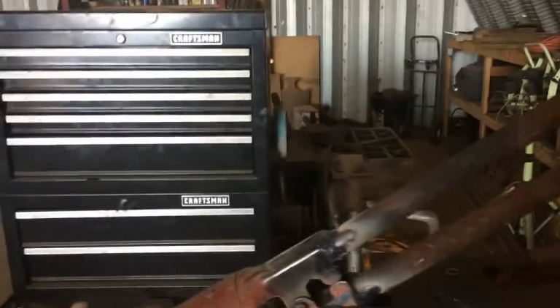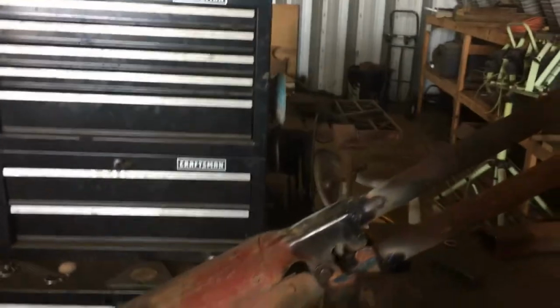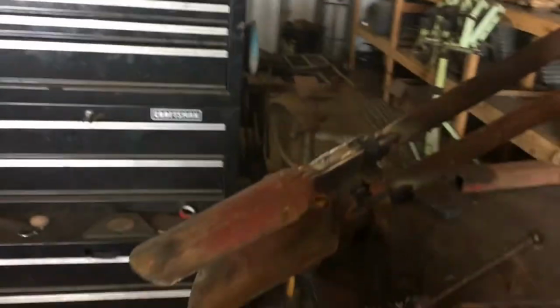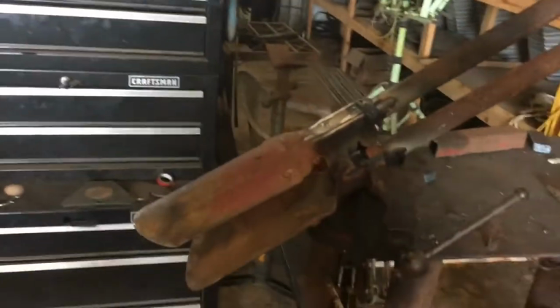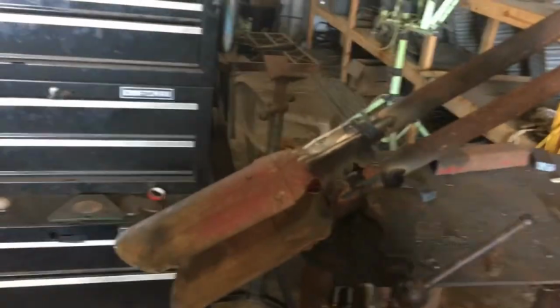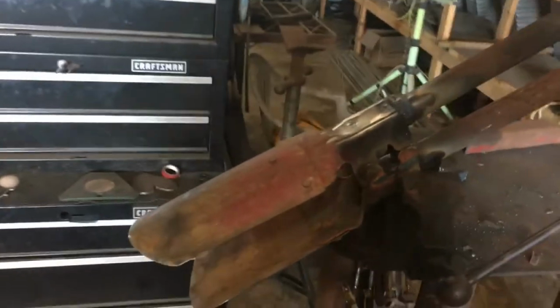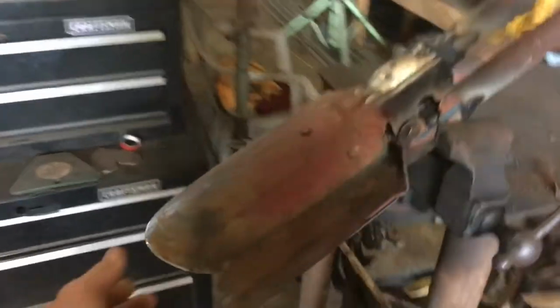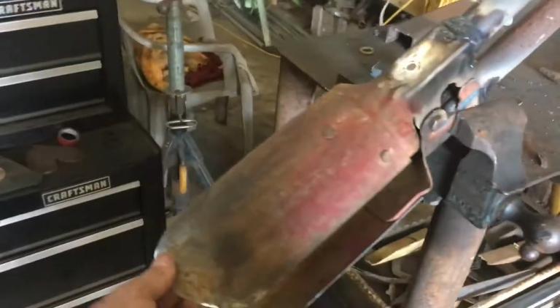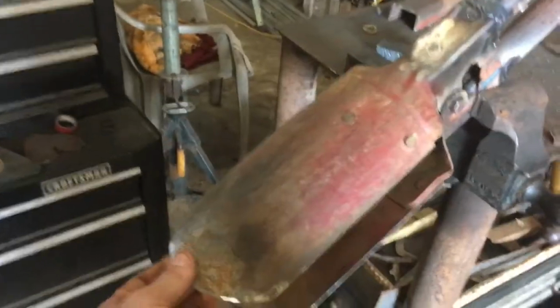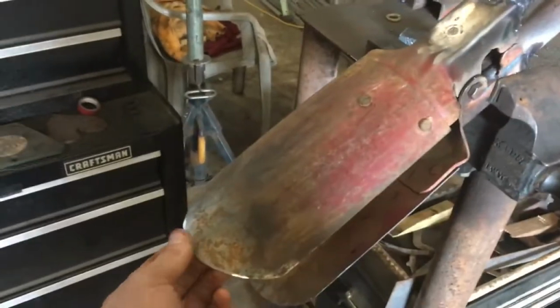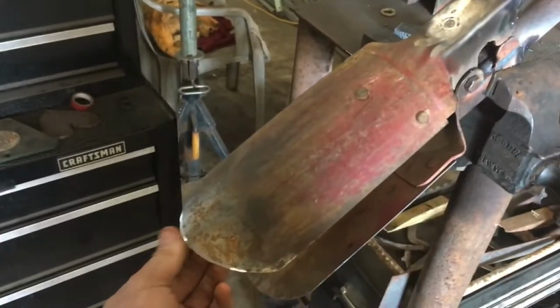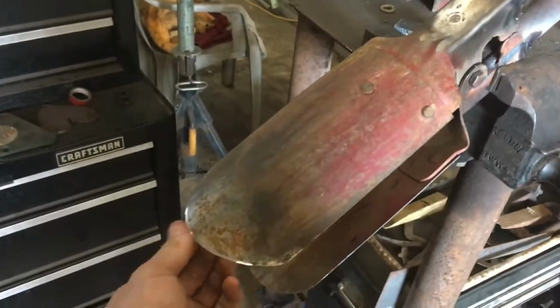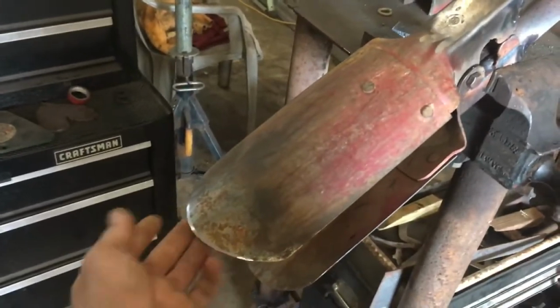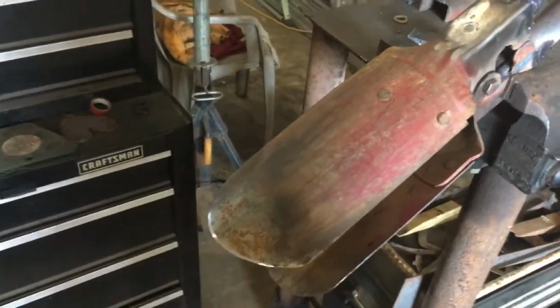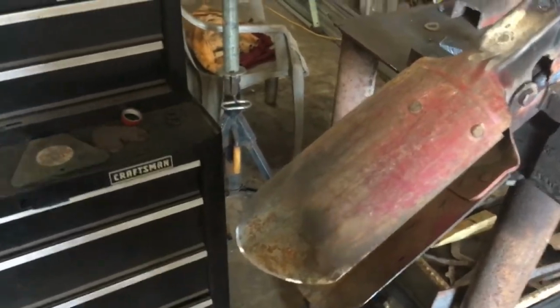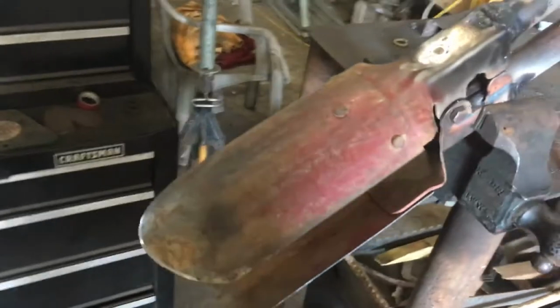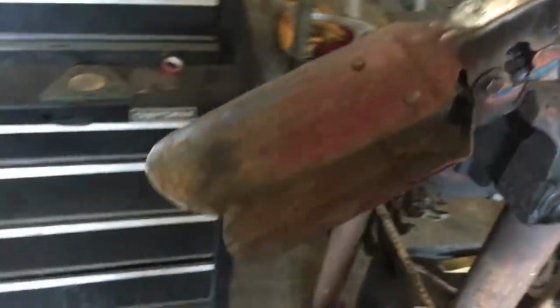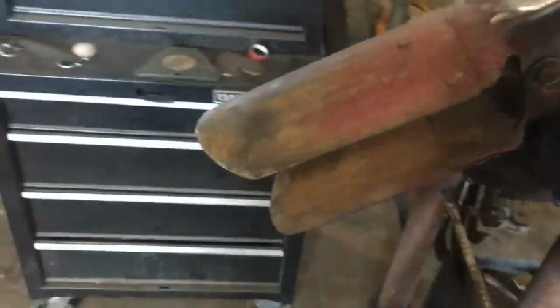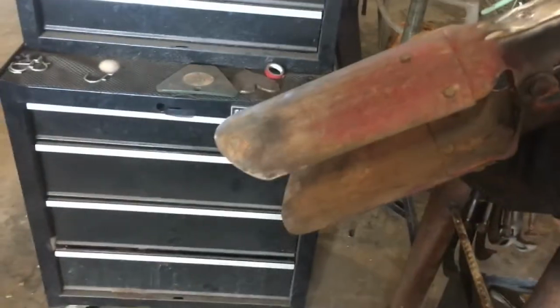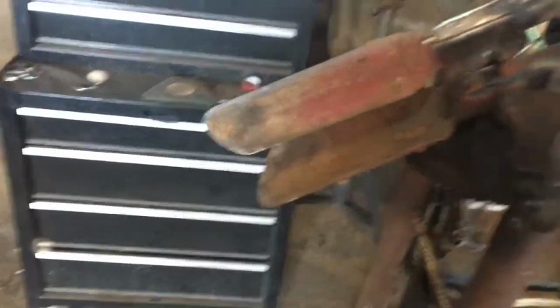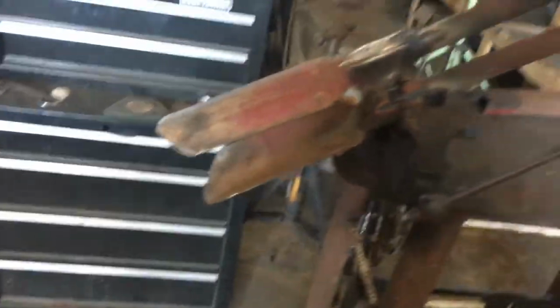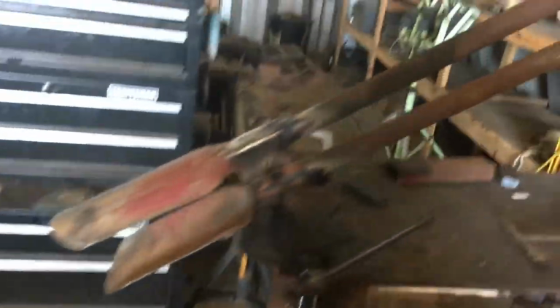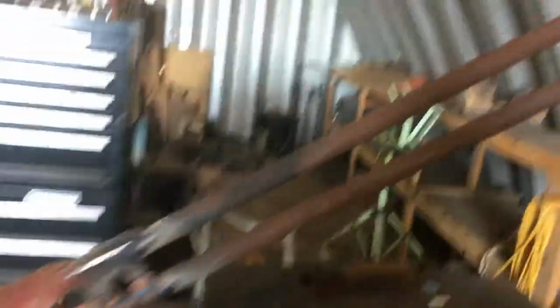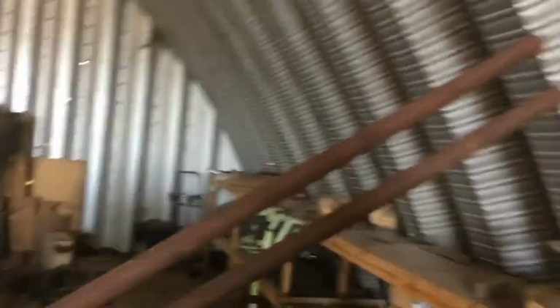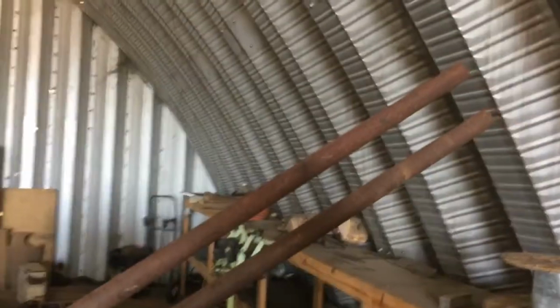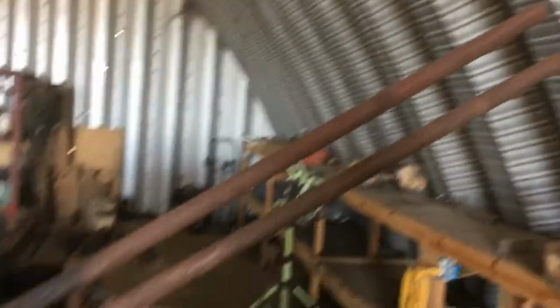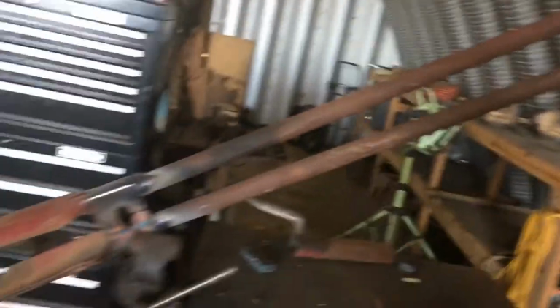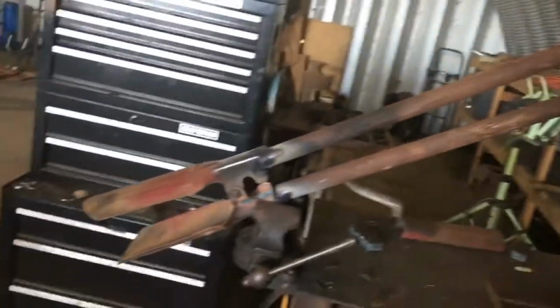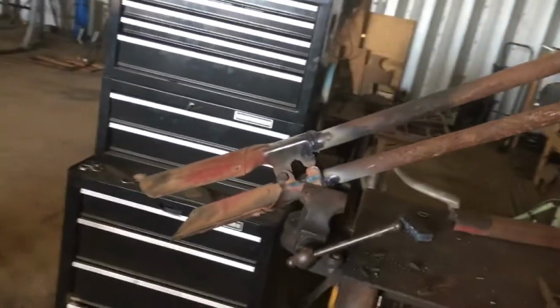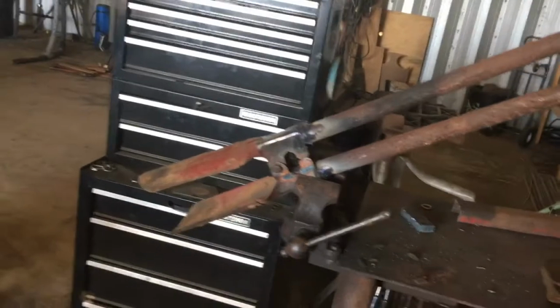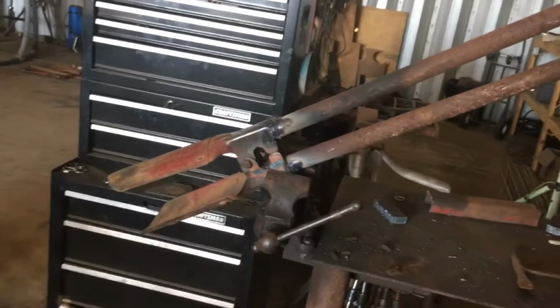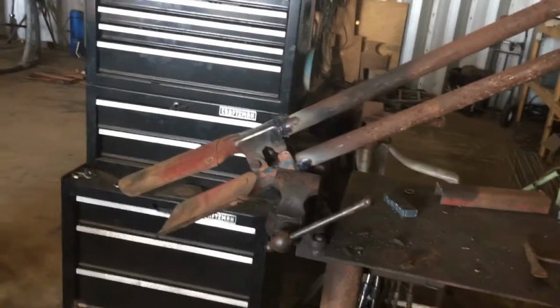These are actually pretty decent as far as the metal down here — they bend up some, not great but decent. A good set of metal handles, we fixed that real quick and we don't have to go spend a hundred bucks.